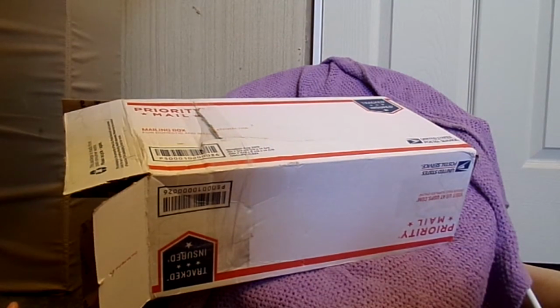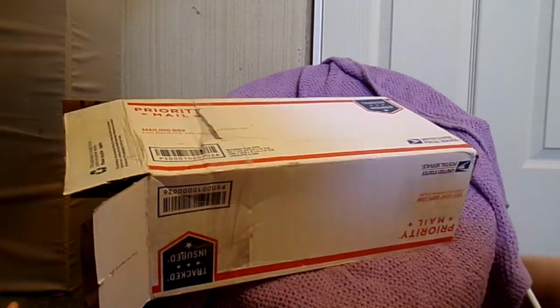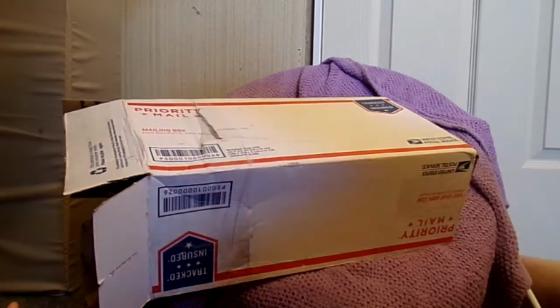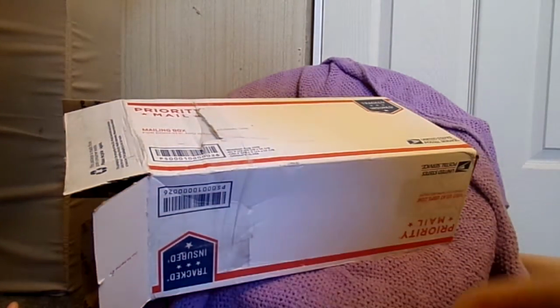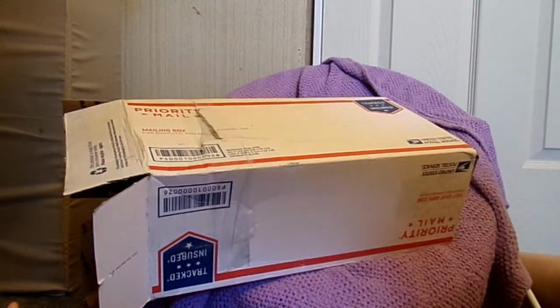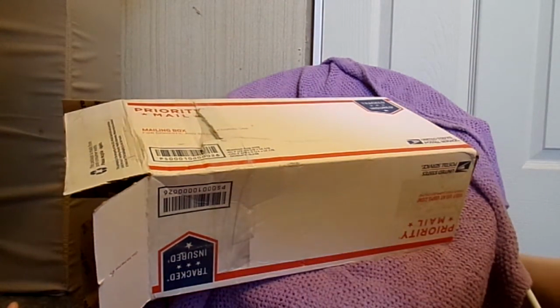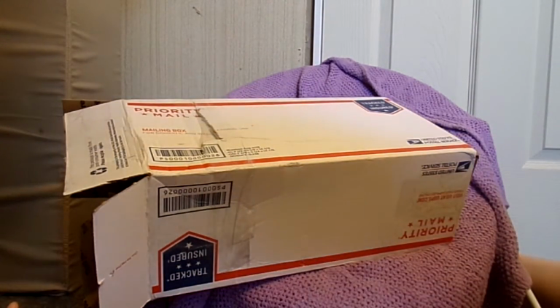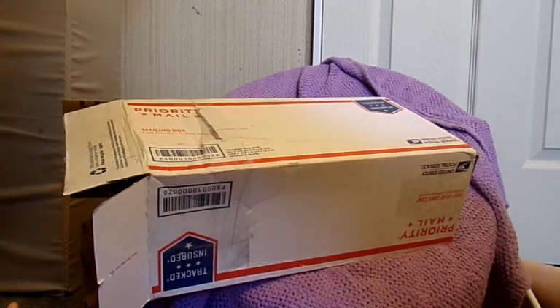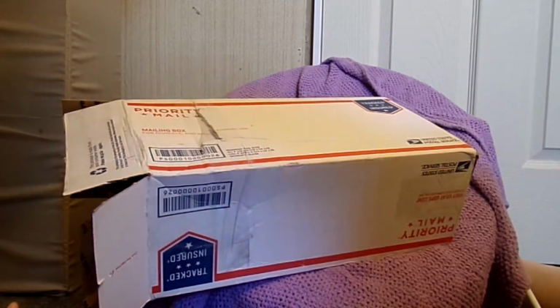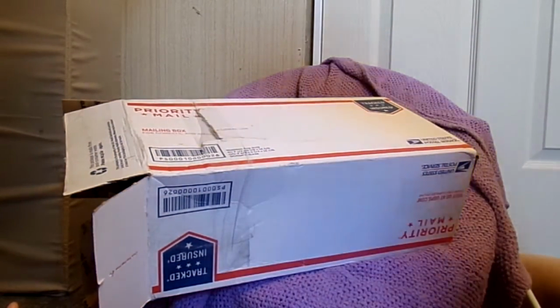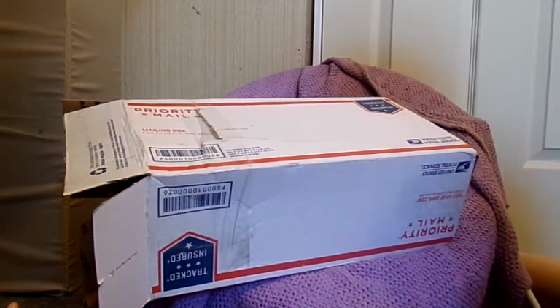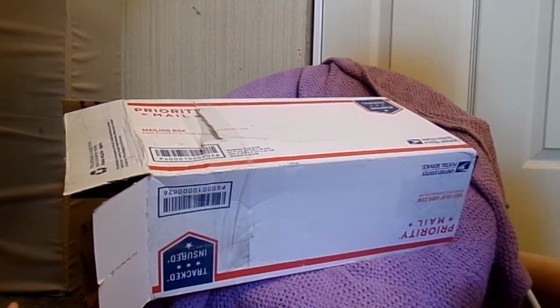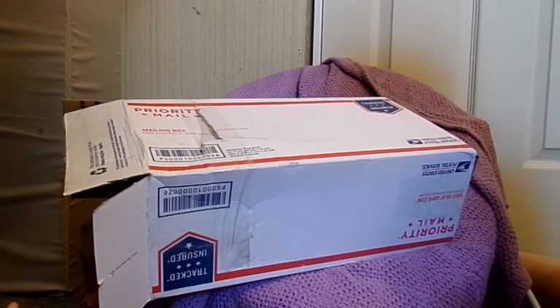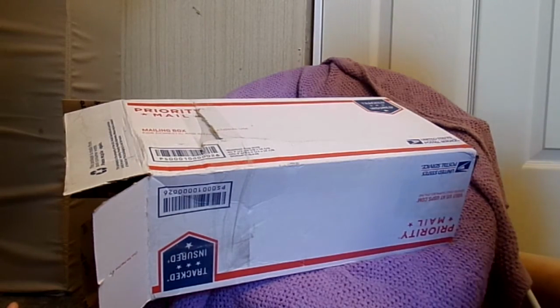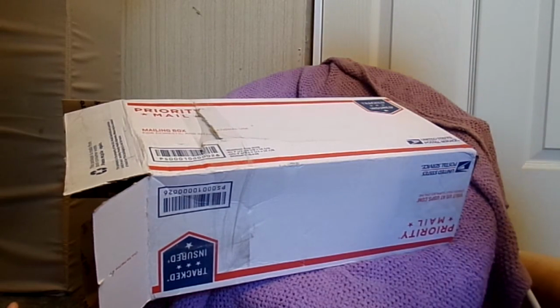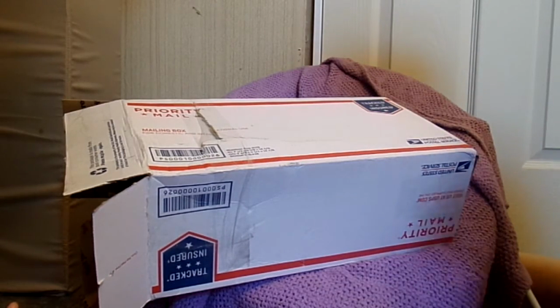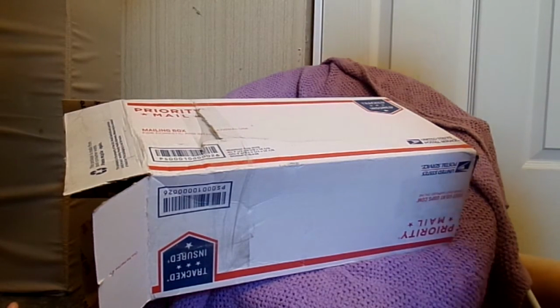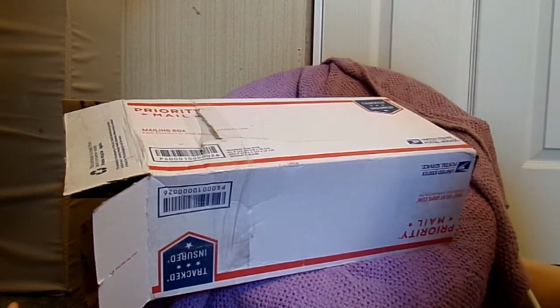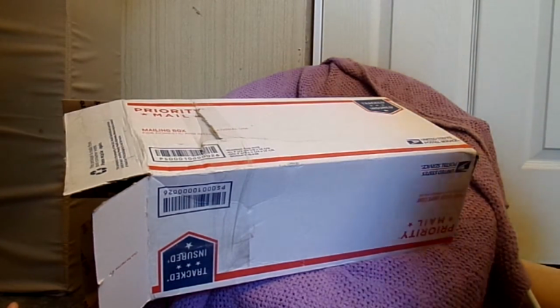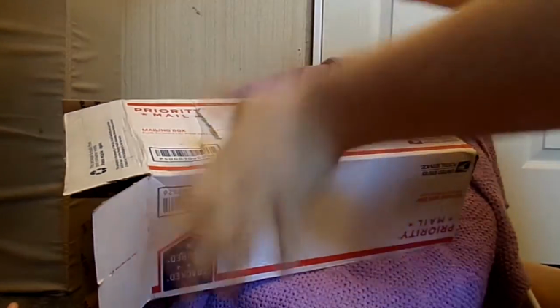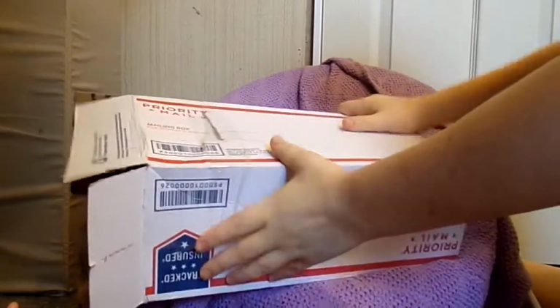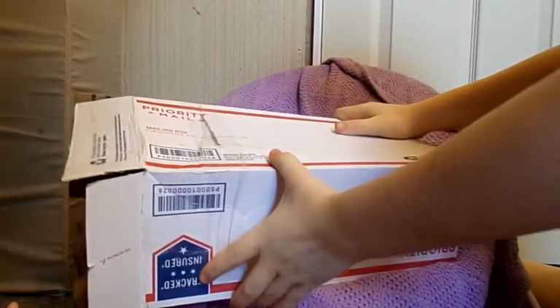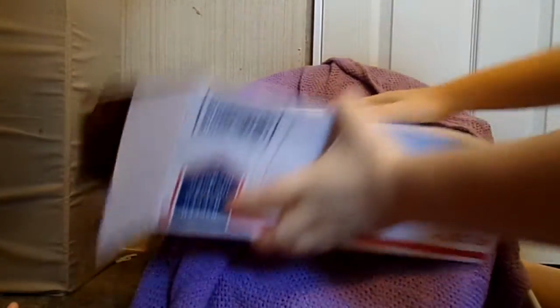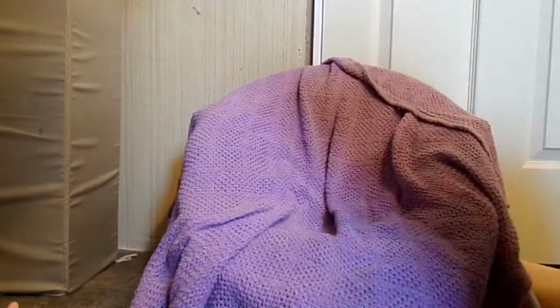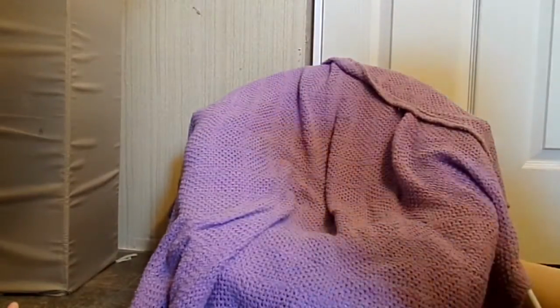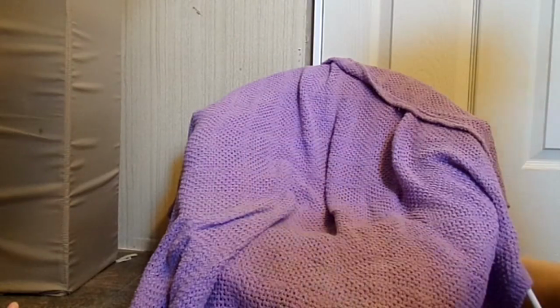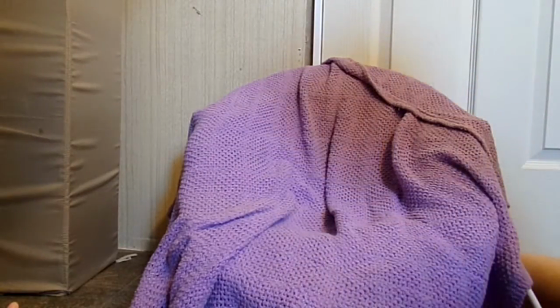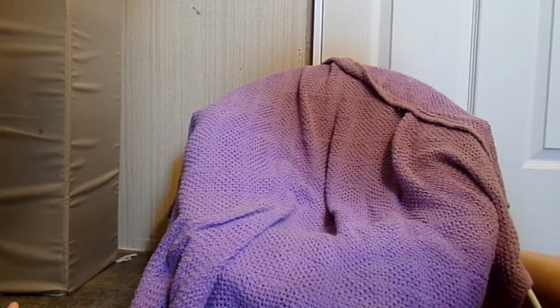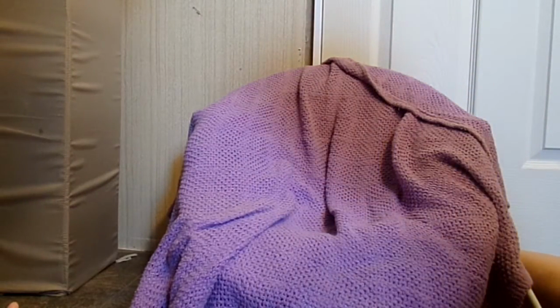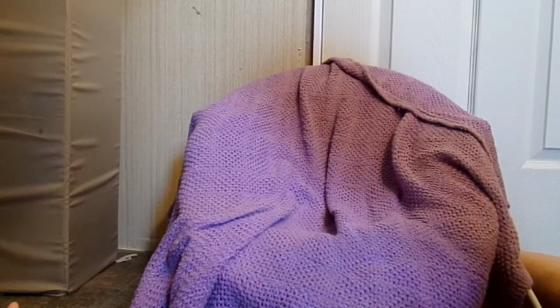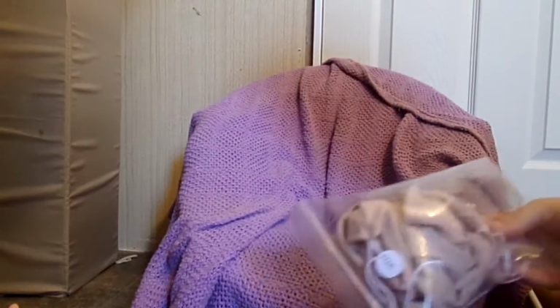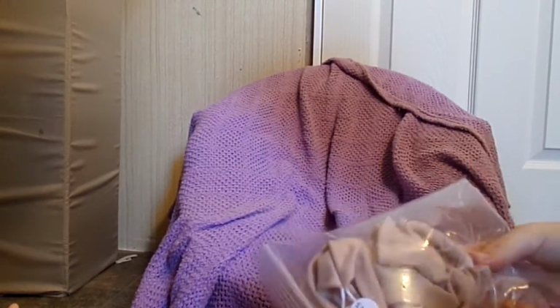Hi everyone, it's Hattie and today I have a Bountiful Baby box opening. I'm really excited to do this. I'm gonna pull the box over here and then just open things up and show you how to open the box.